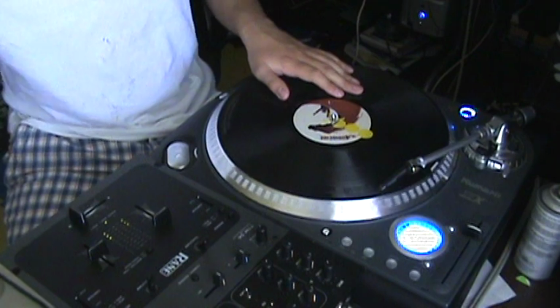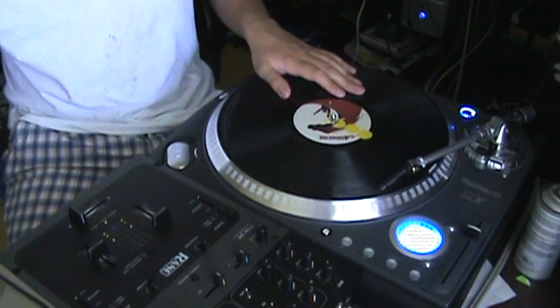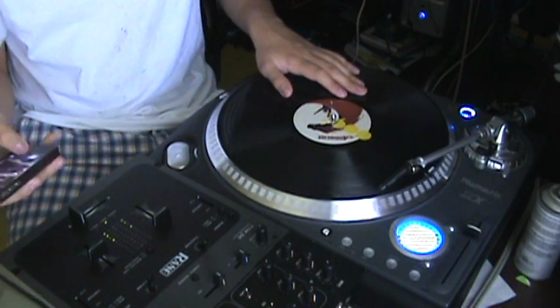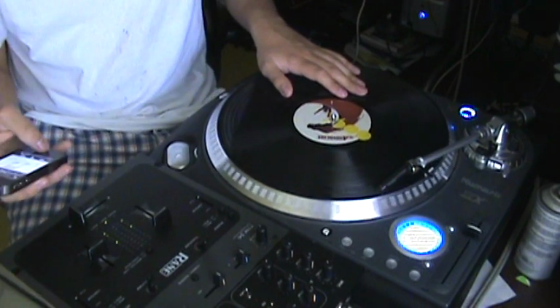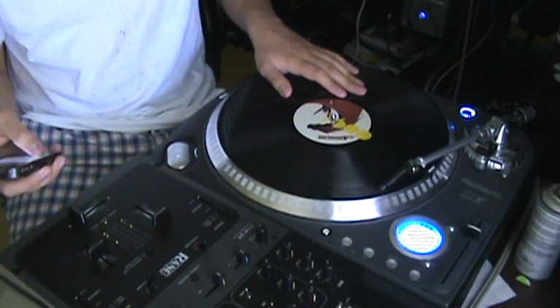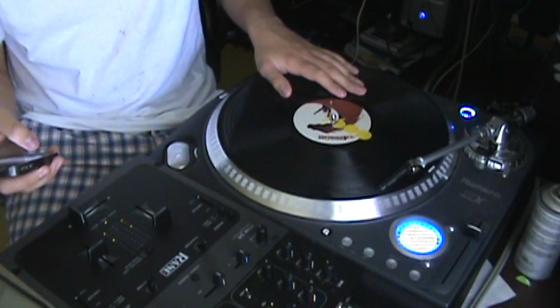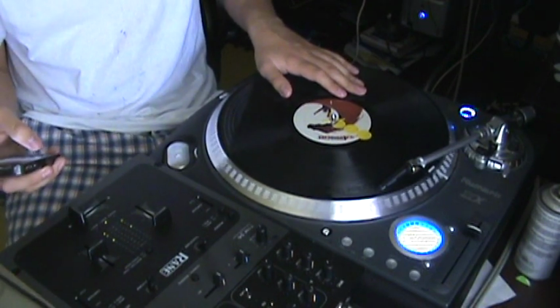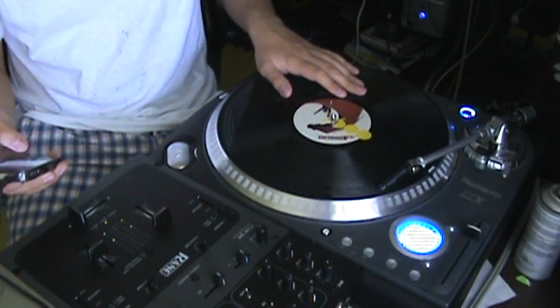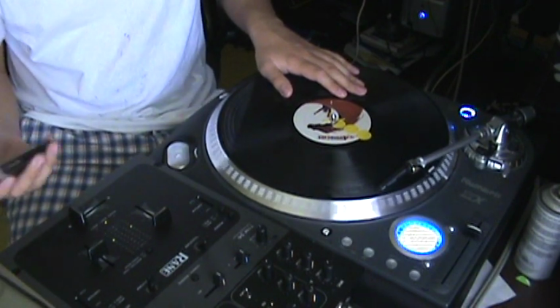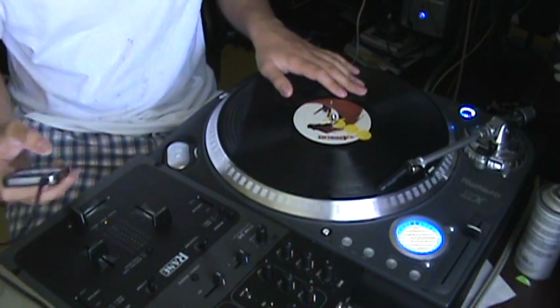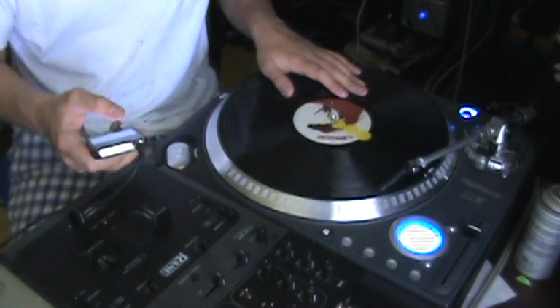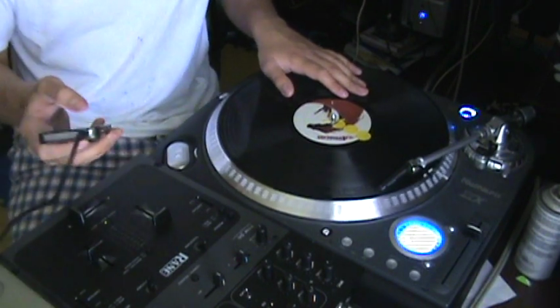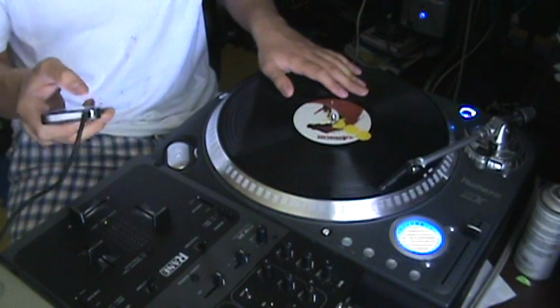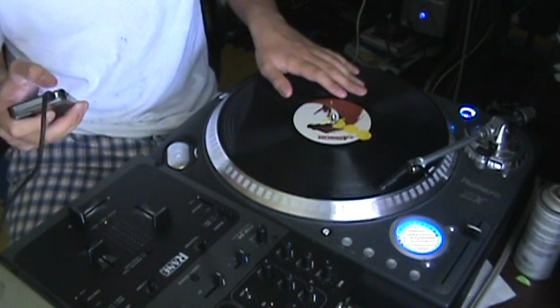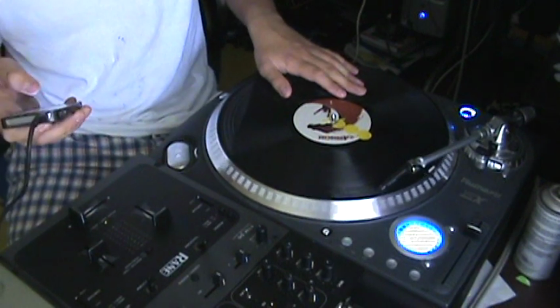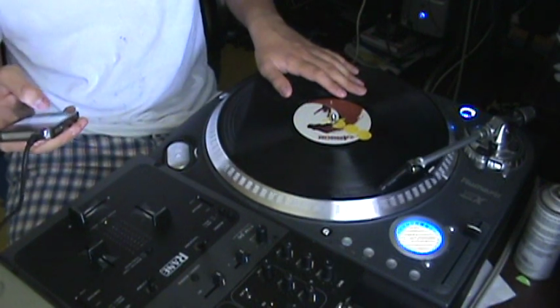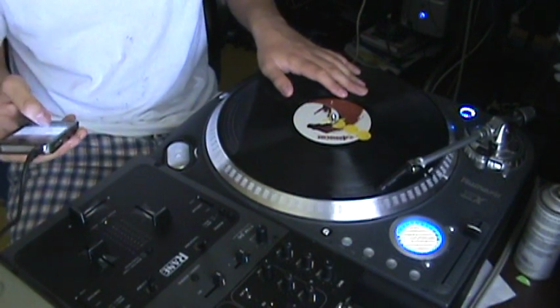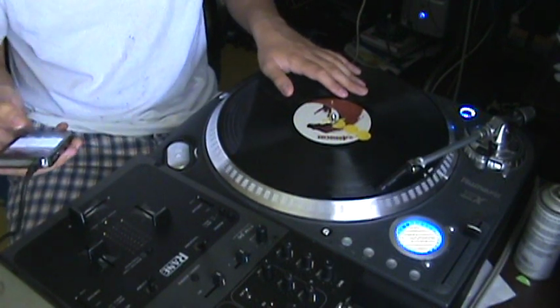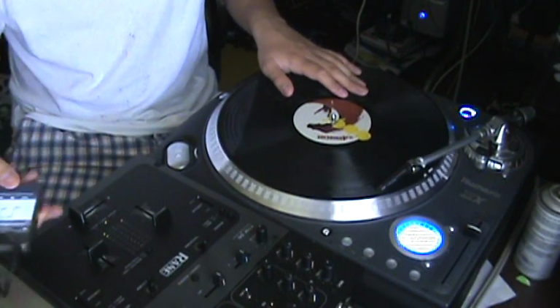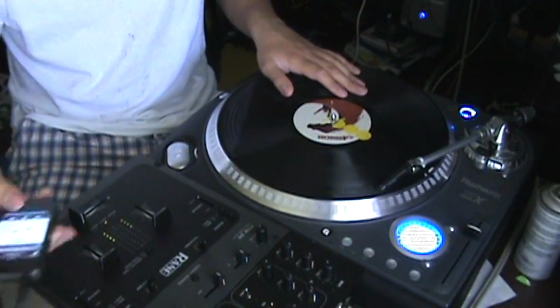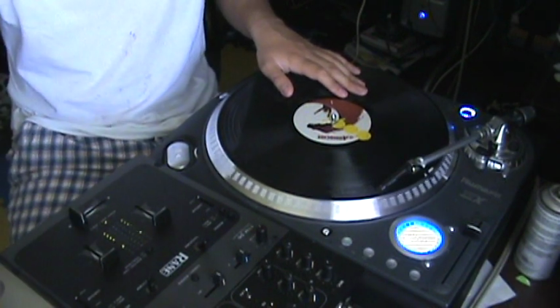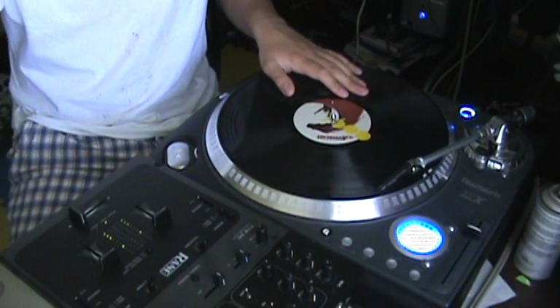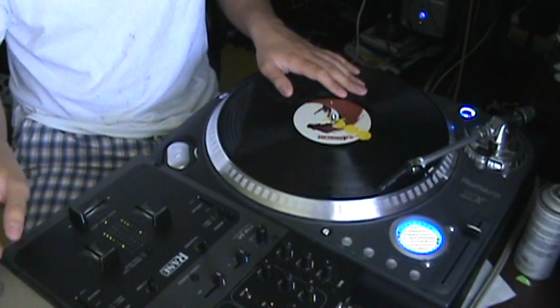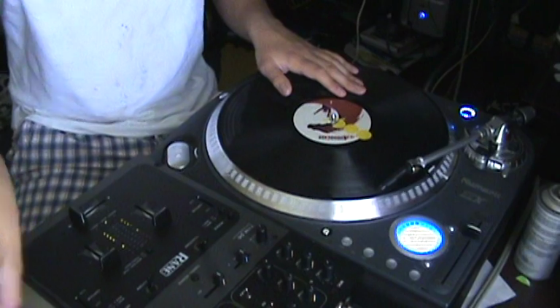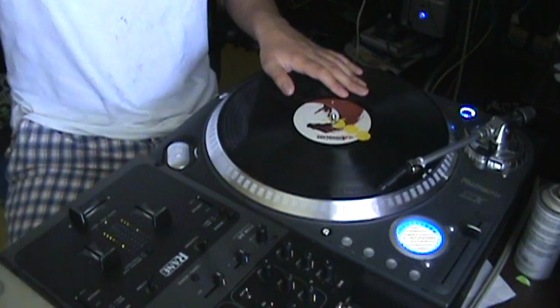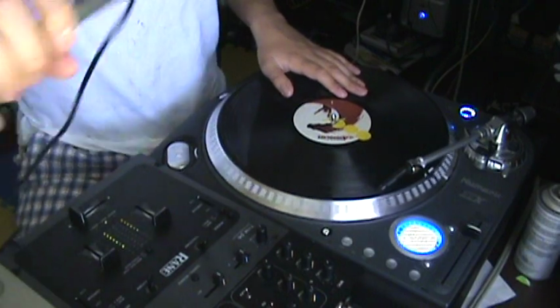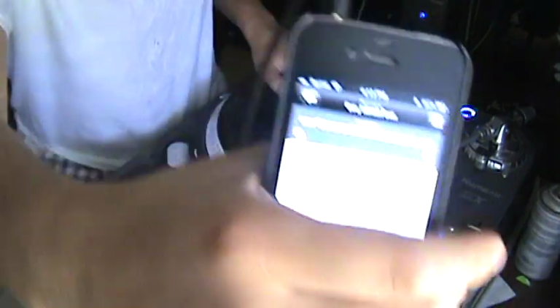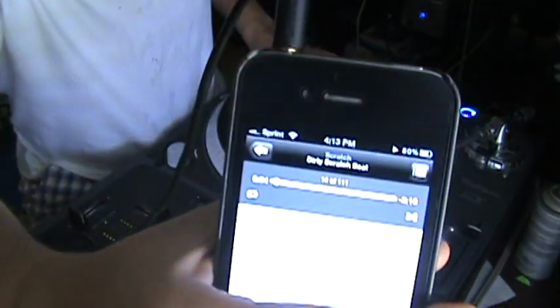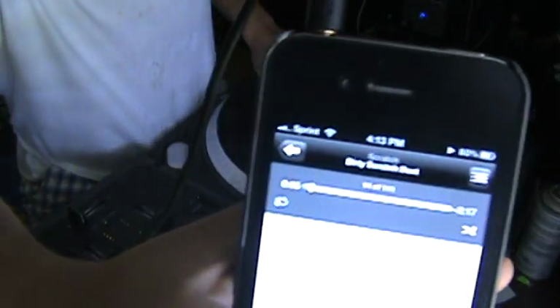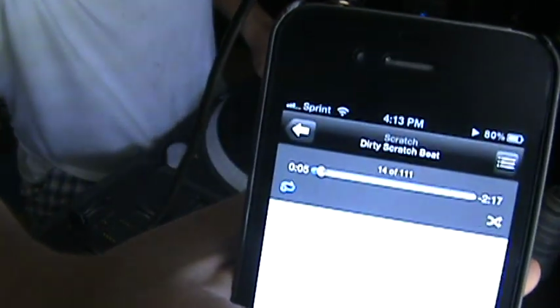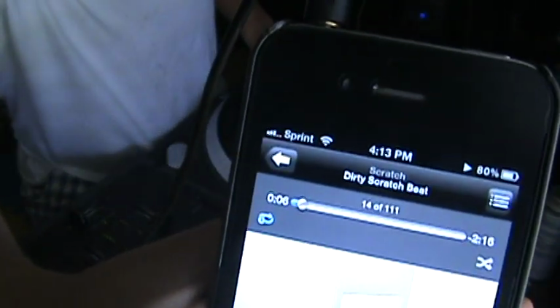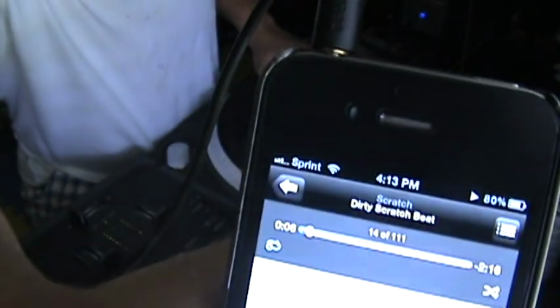Oh shit, what the hell's this? I said I didn't put it in a loop. Now you know all my secrets - I listen to weird shit. Anyway, this beat is actually, I just call it dirty scratch beat.